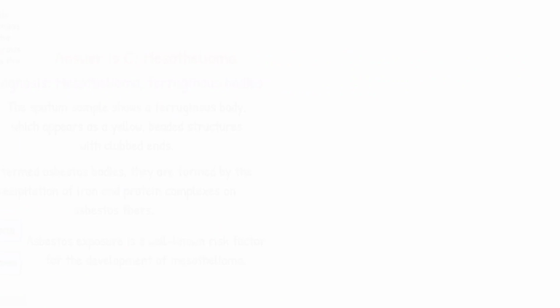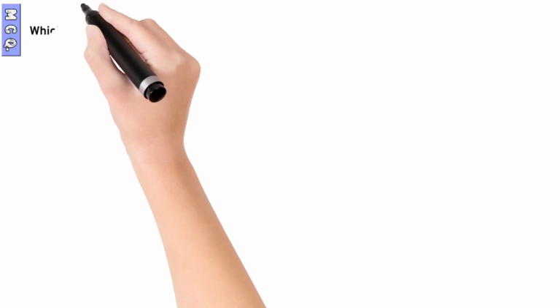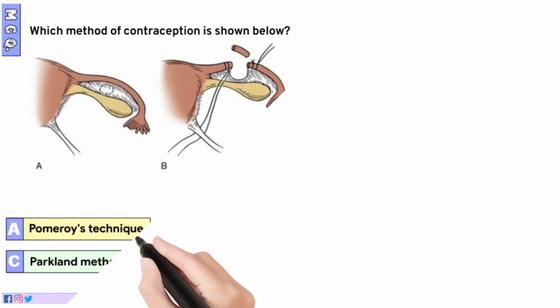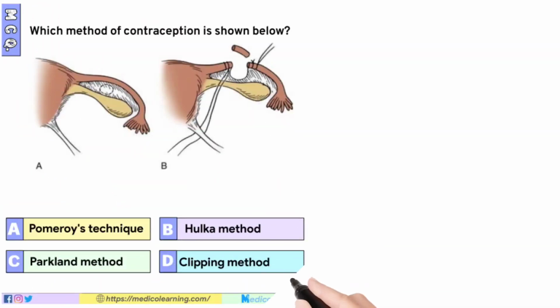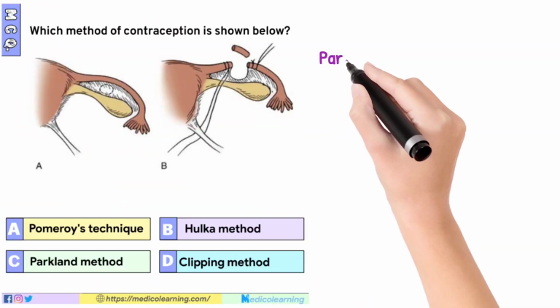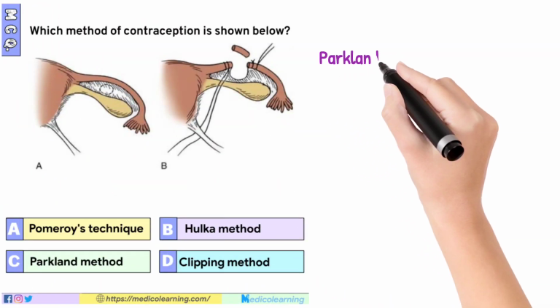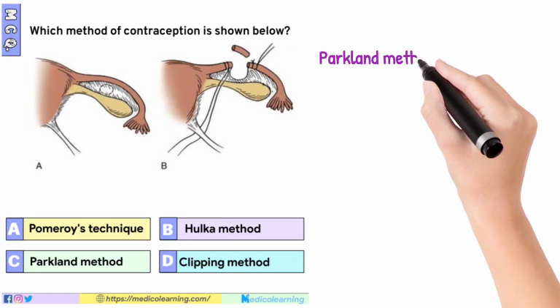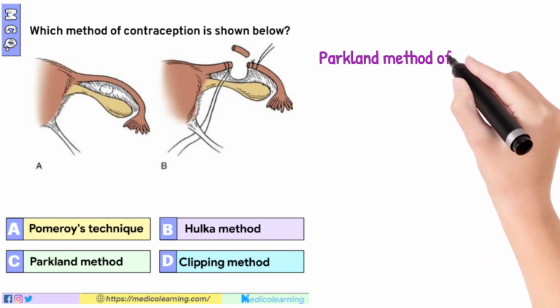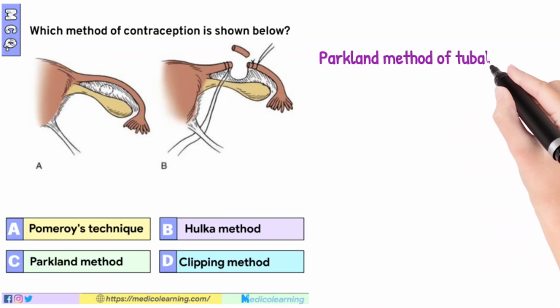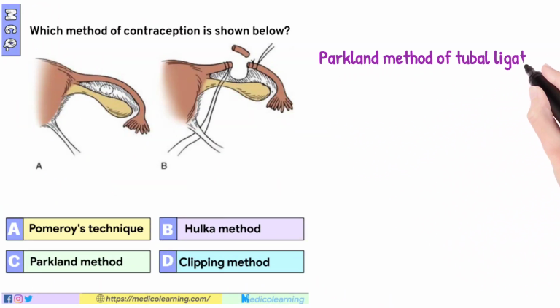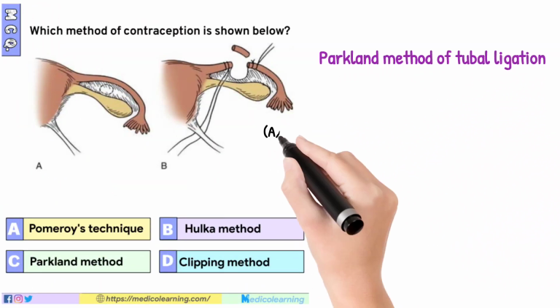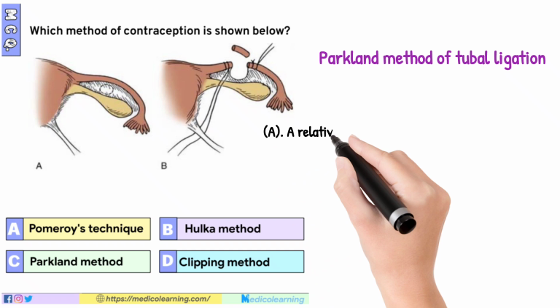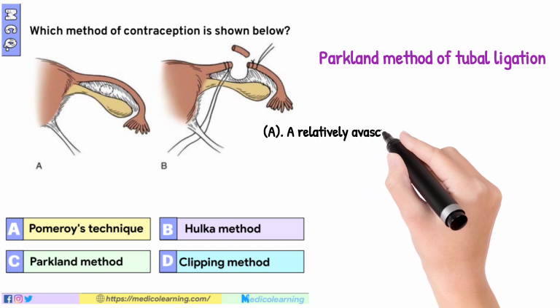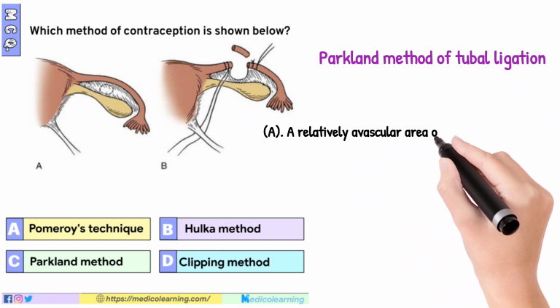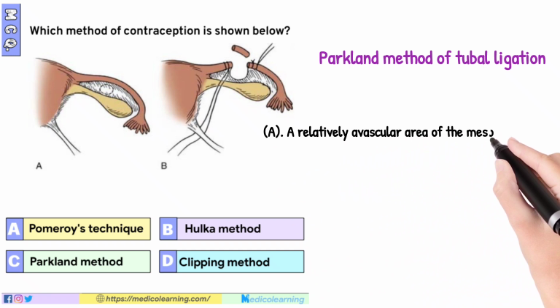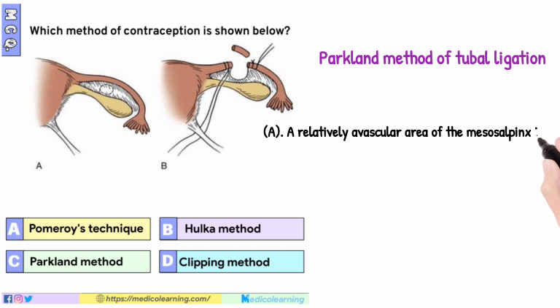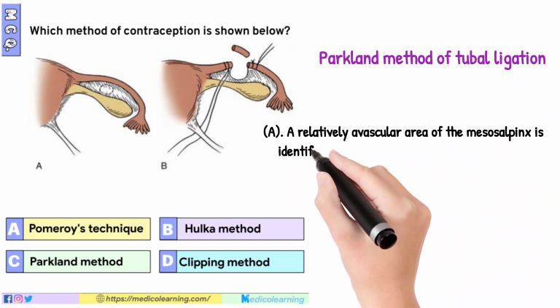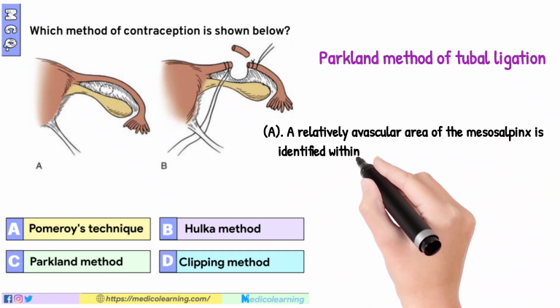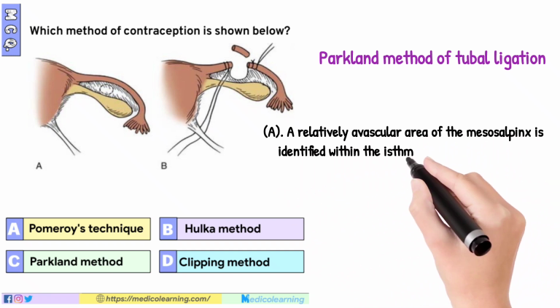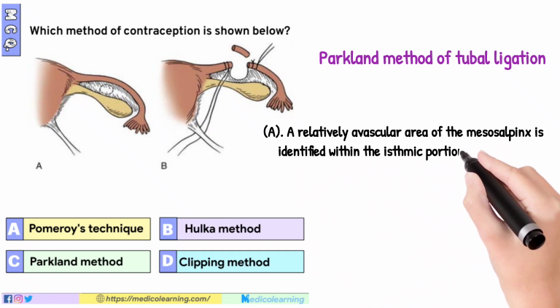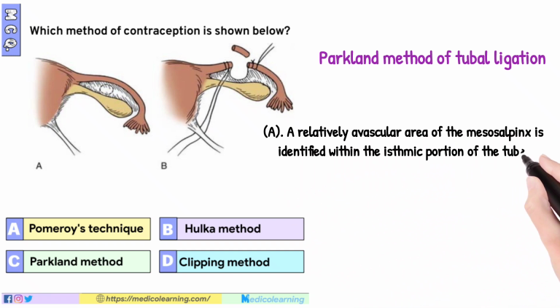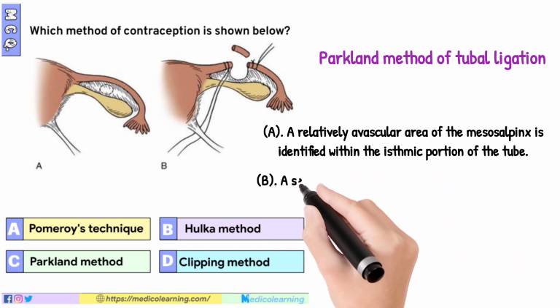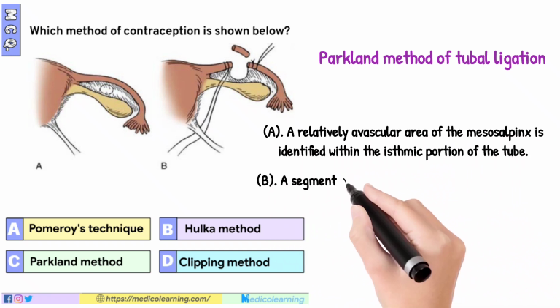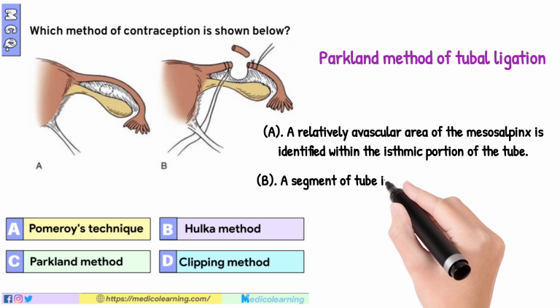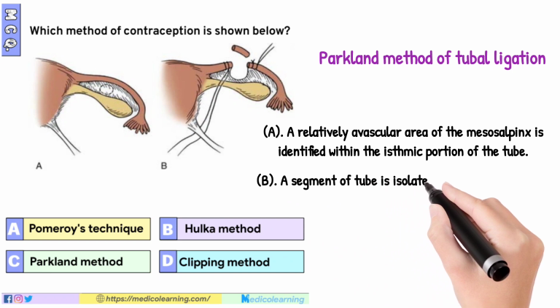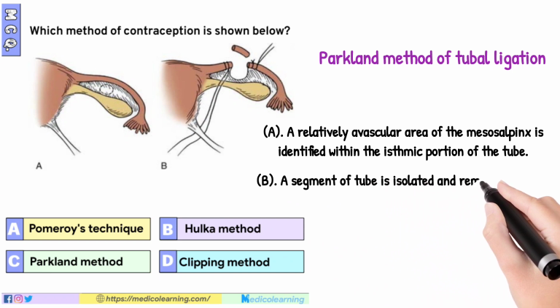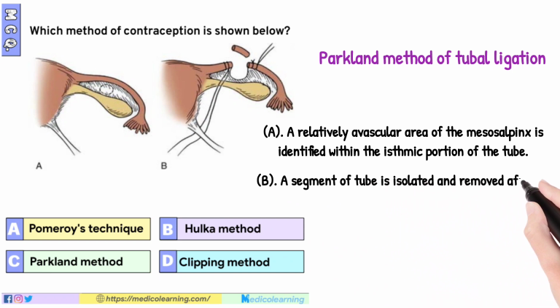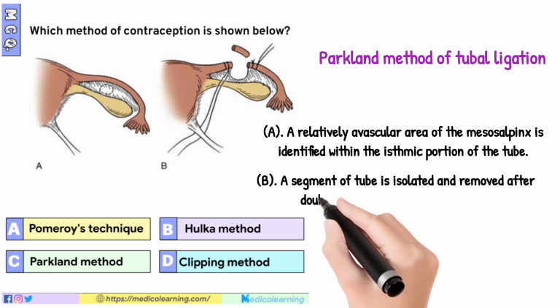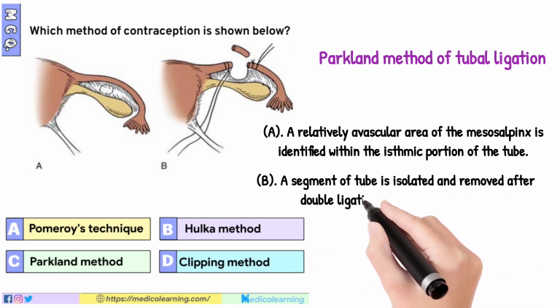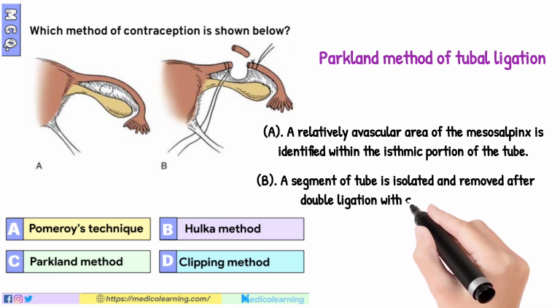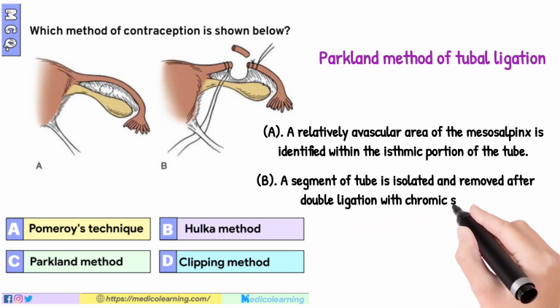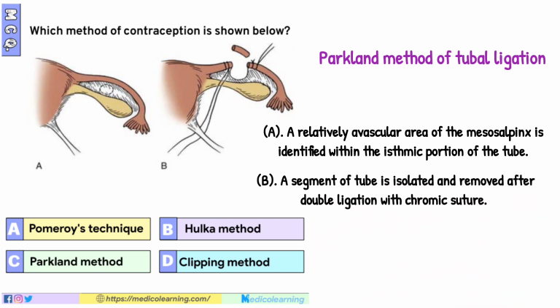In this question the answer is the Parkland method of tubal ligation. In A, a relatively avascular area of the mesosalpinx is identified within the isthmic portion of the tube. In B, a segment of tube is isolated and removed after double ligation with chromic suture.